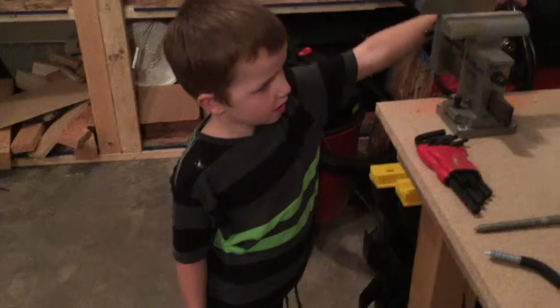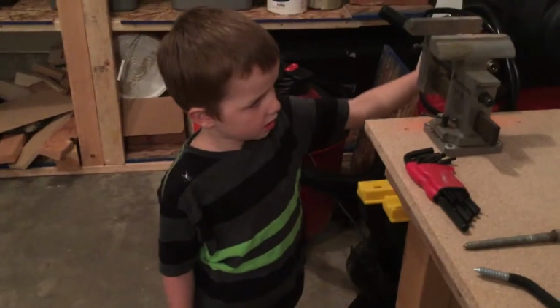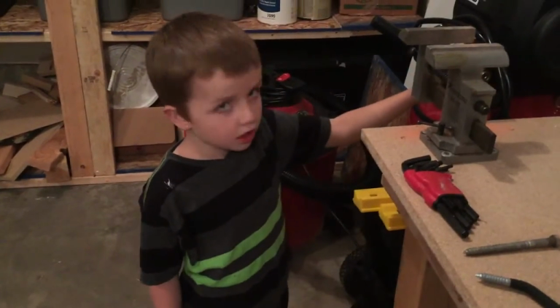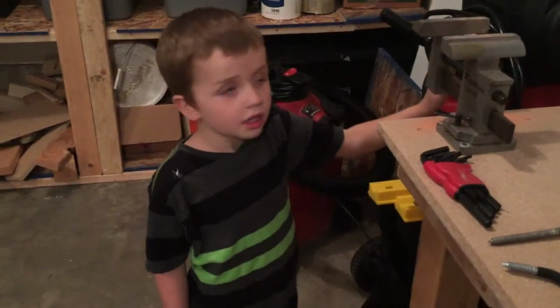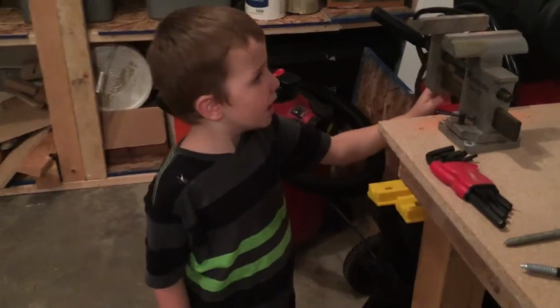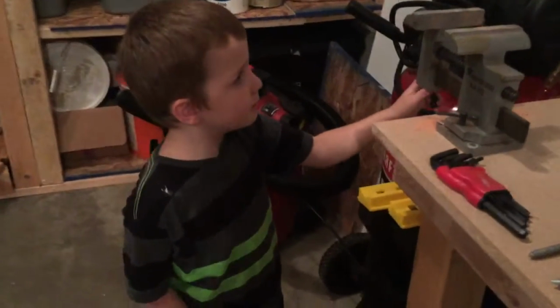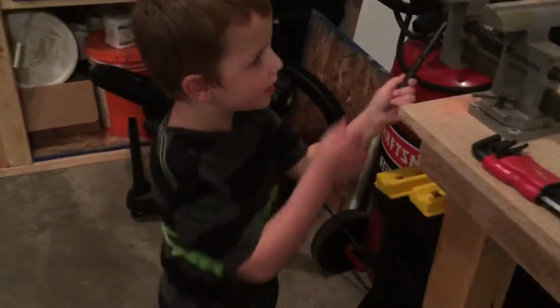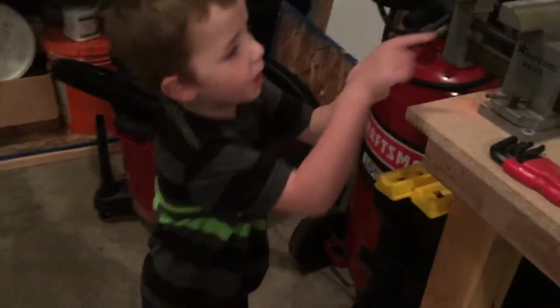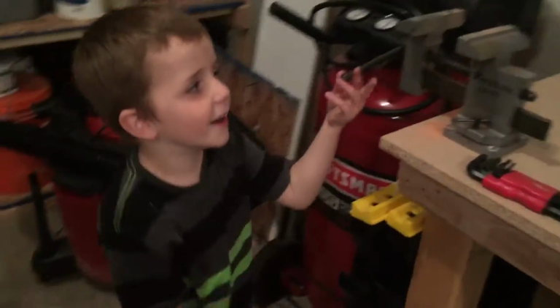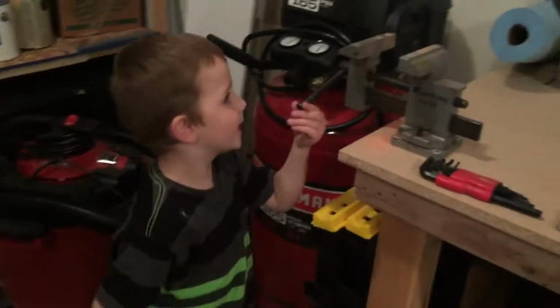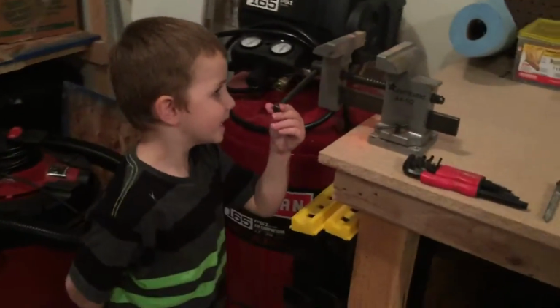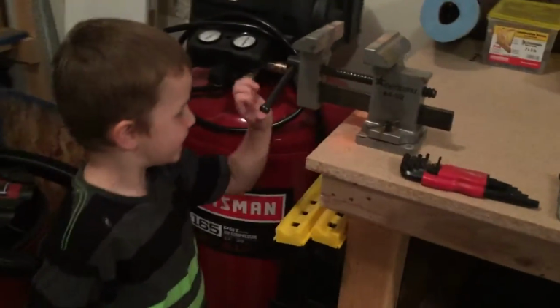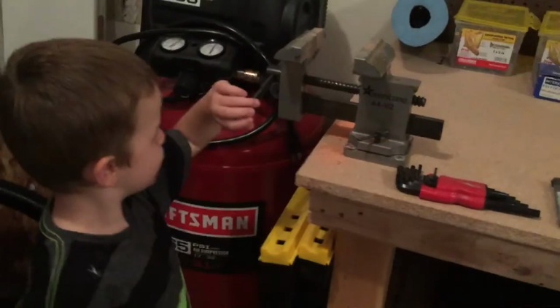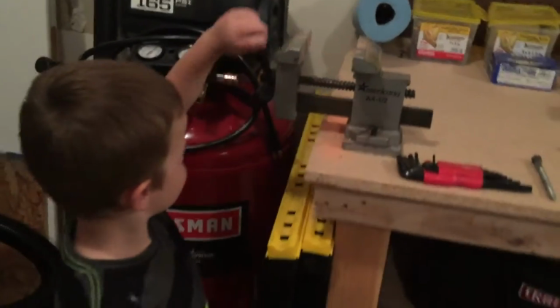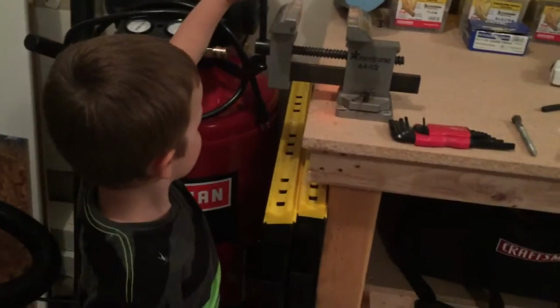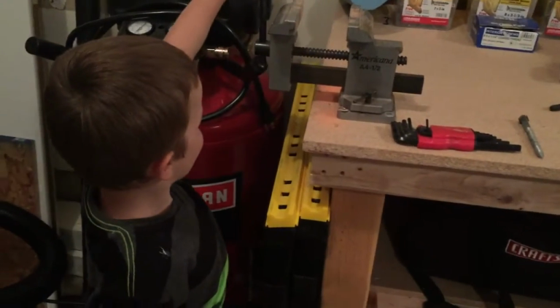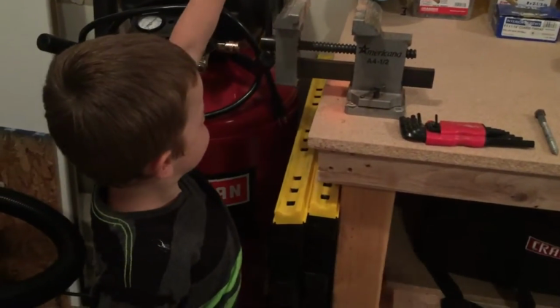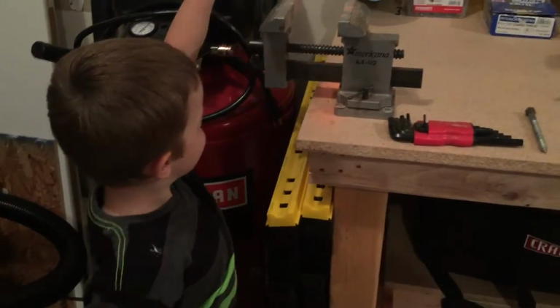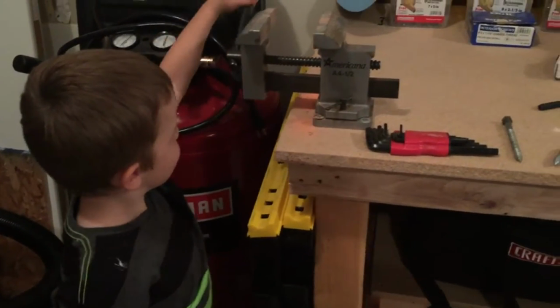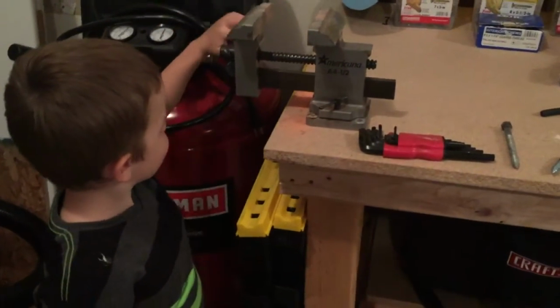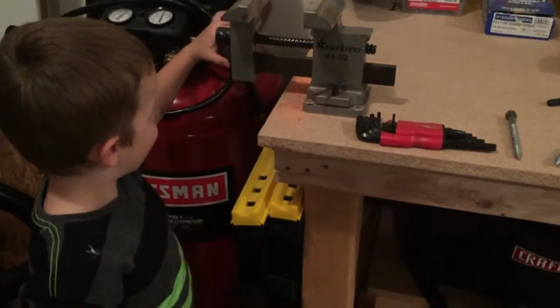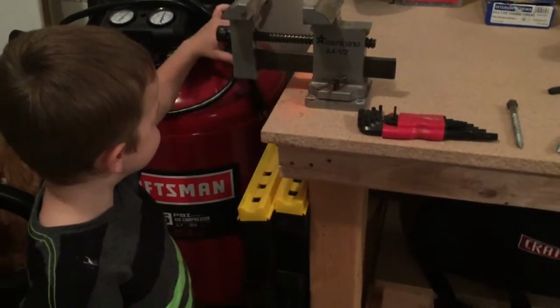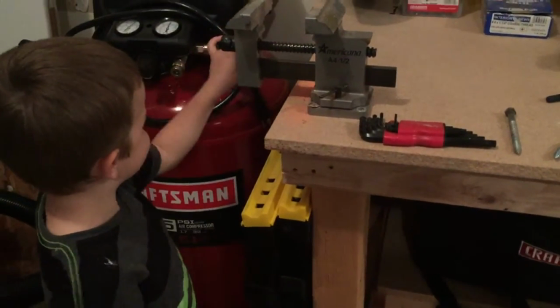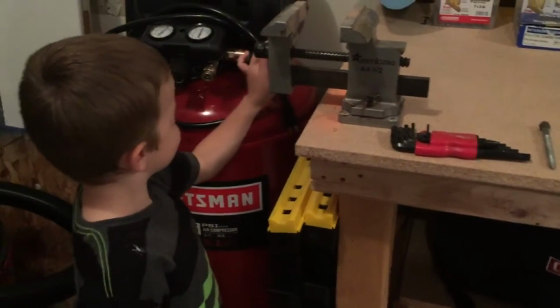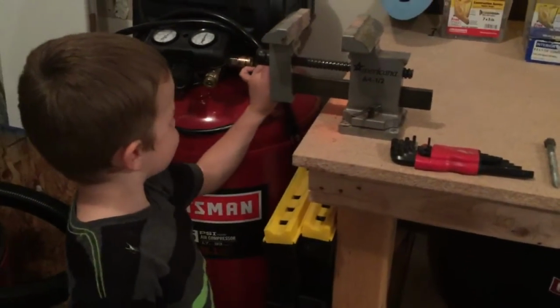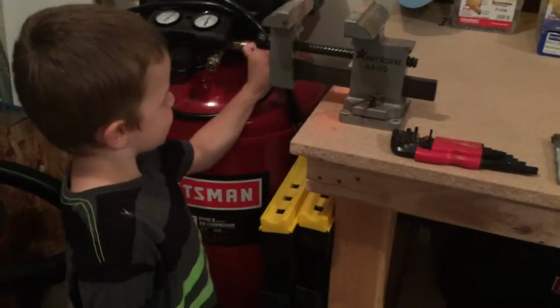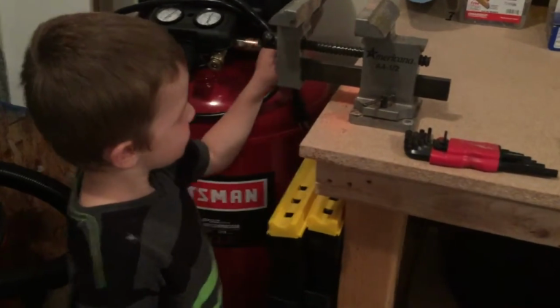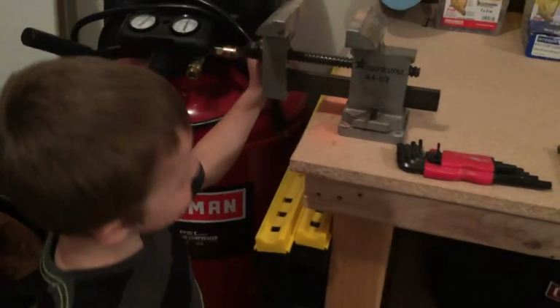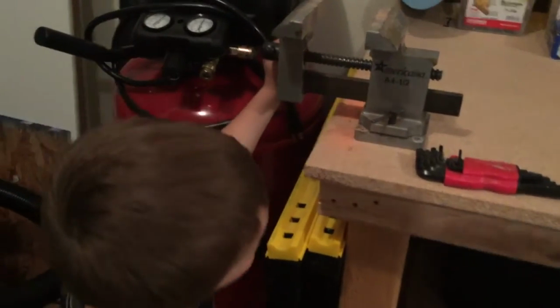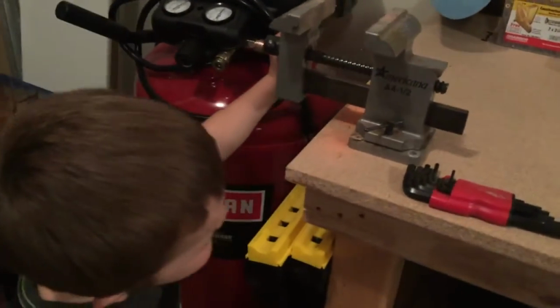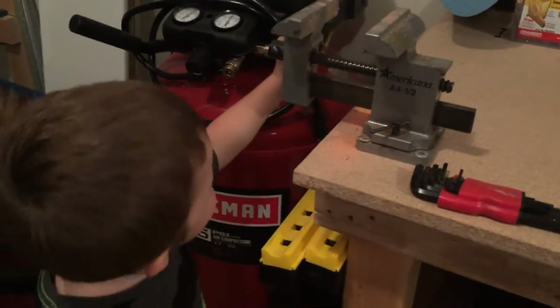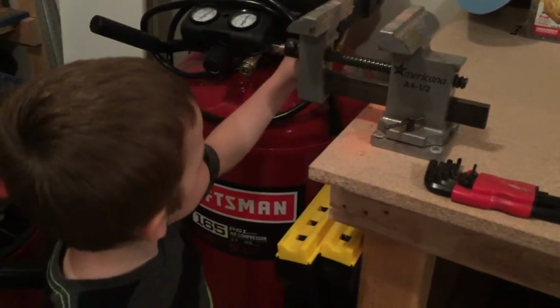Tanner, what are you doing? I'm making this wider. Making it wider? What is that called? A vice. That's right, a vice. This is called a vice.